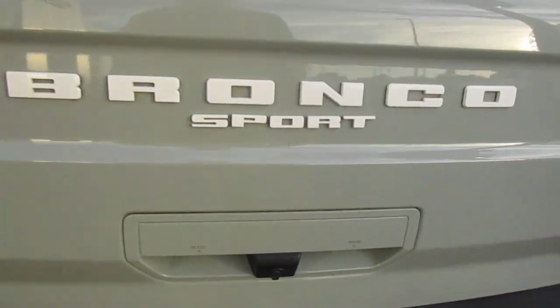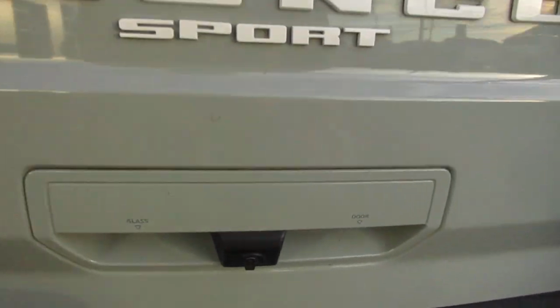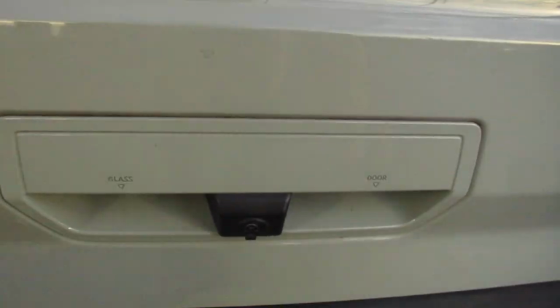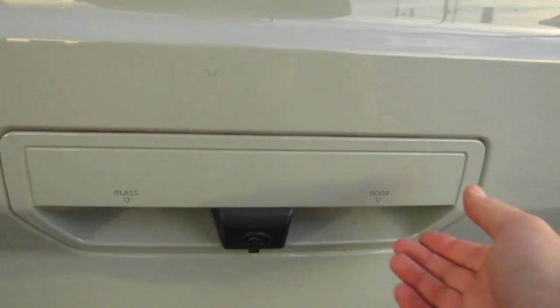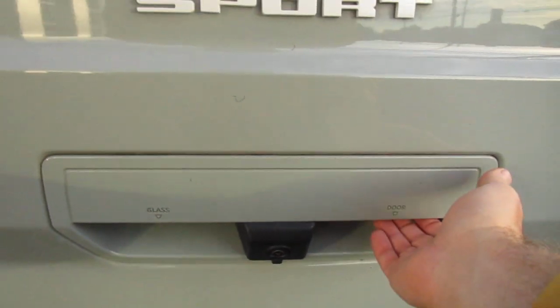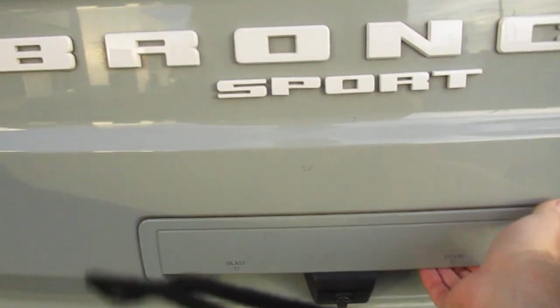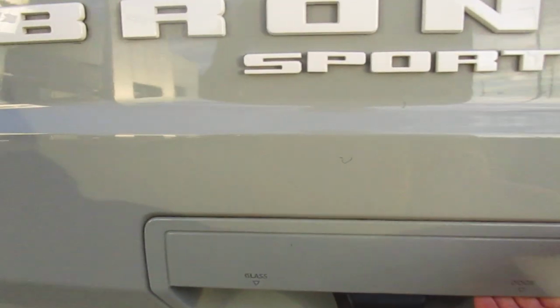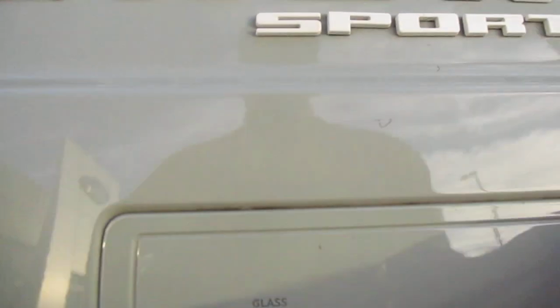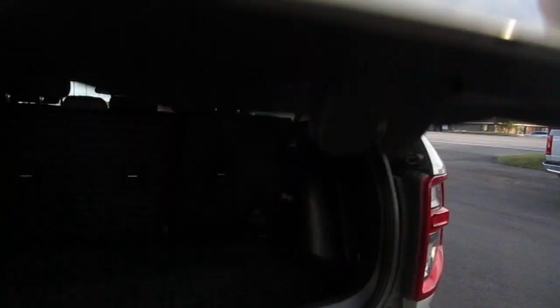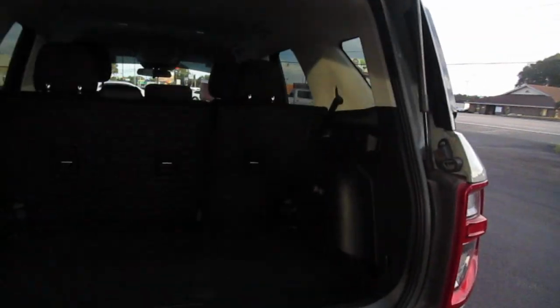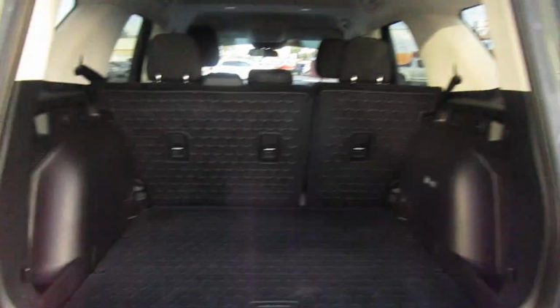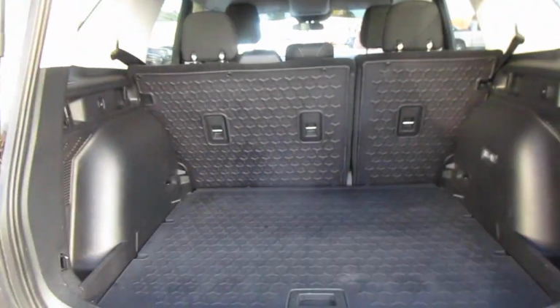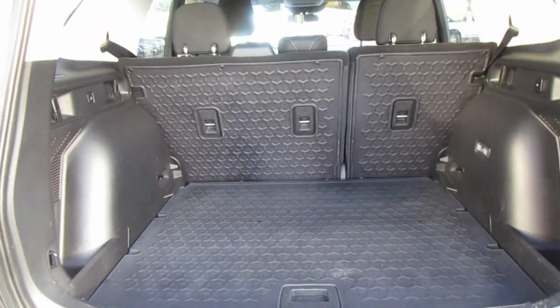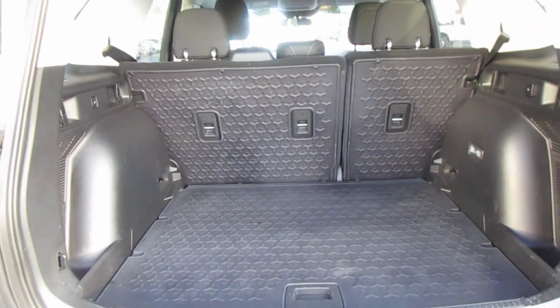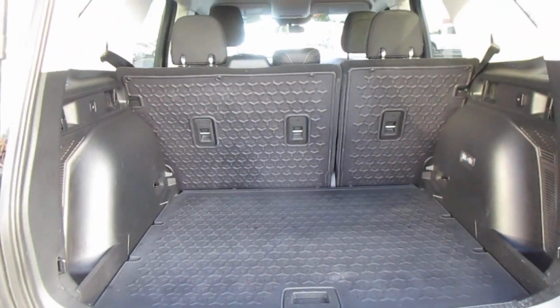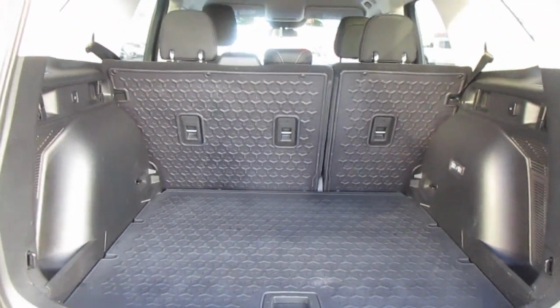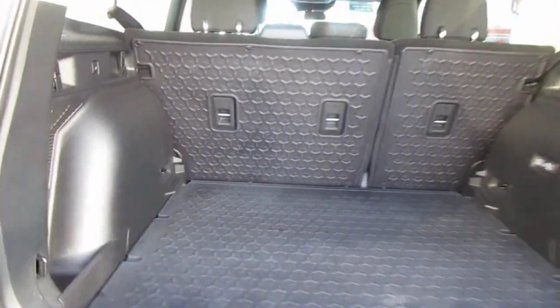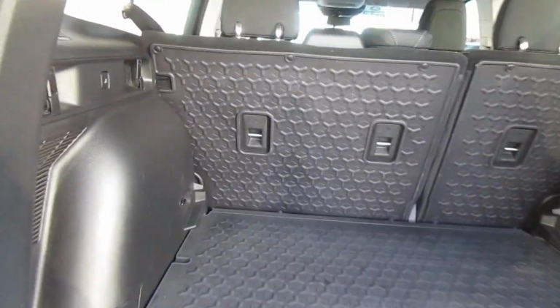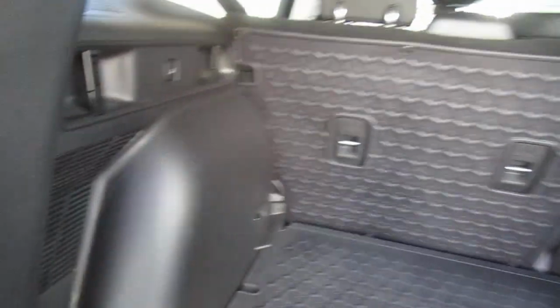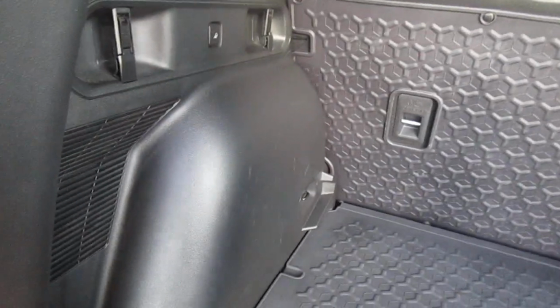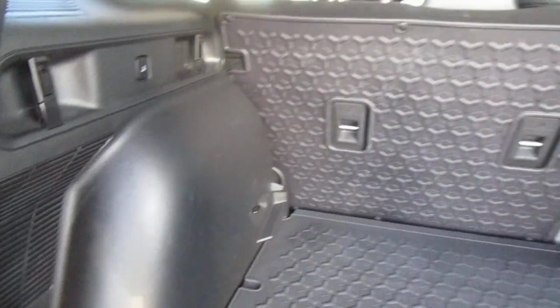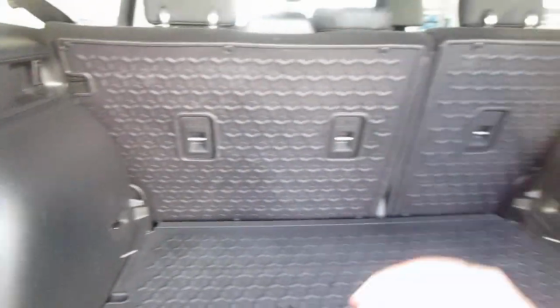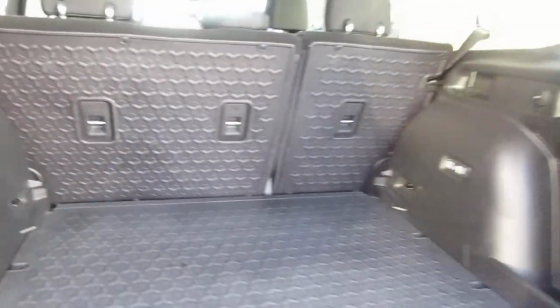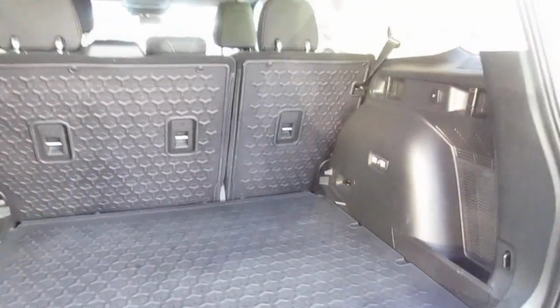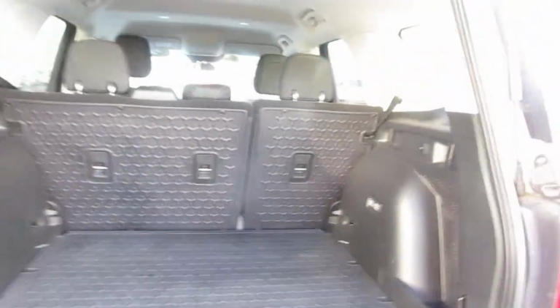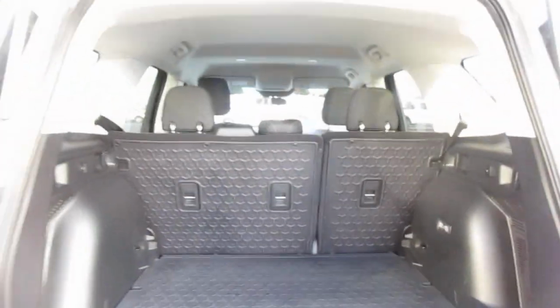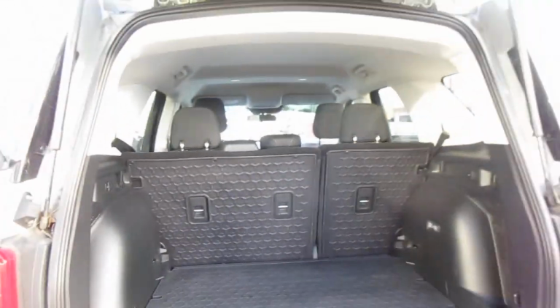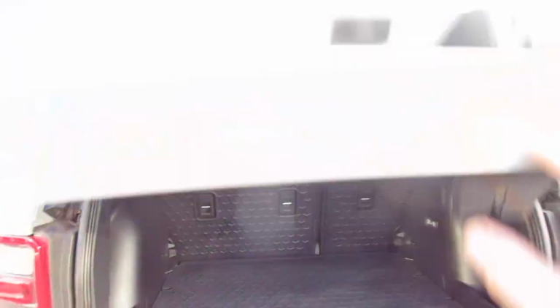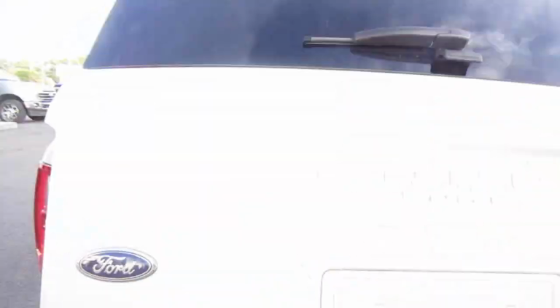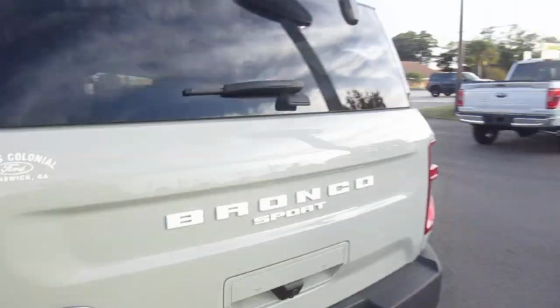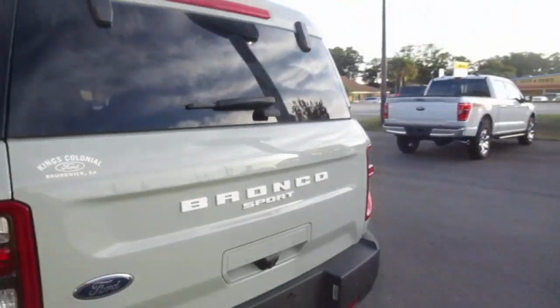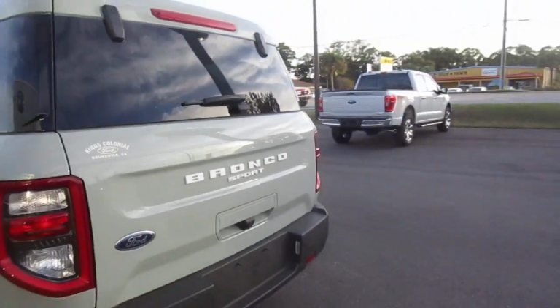You have a backup camera, rear parking aid, door release — or you can just open the glass if you need to reach in there. Nice floor mats throughout, even in the back cargo area. You can fold the seats forward too if you just need all cargo room instead of passenger room.